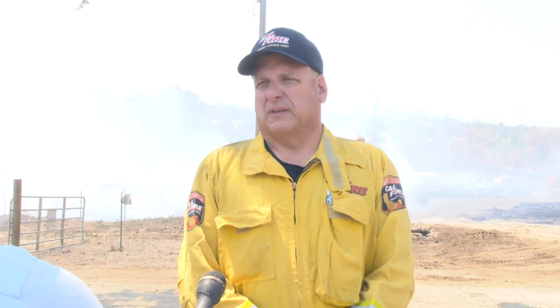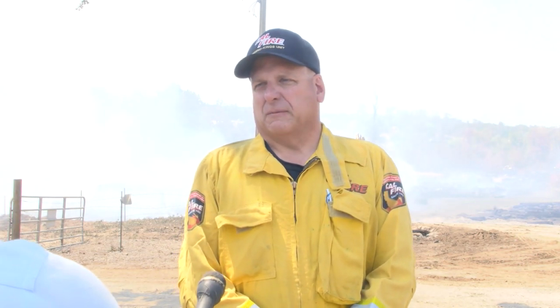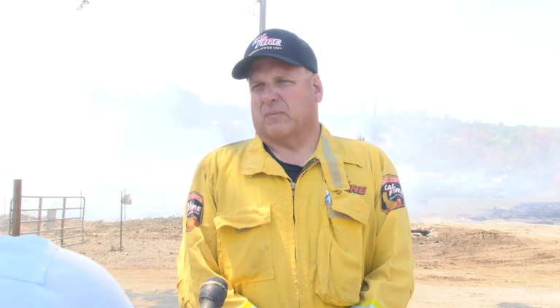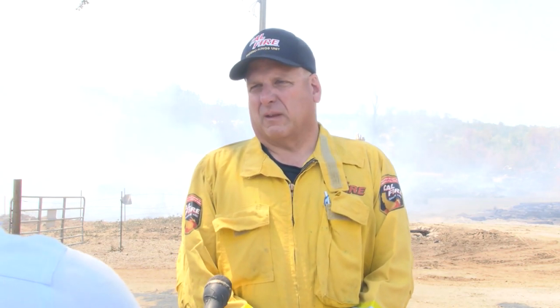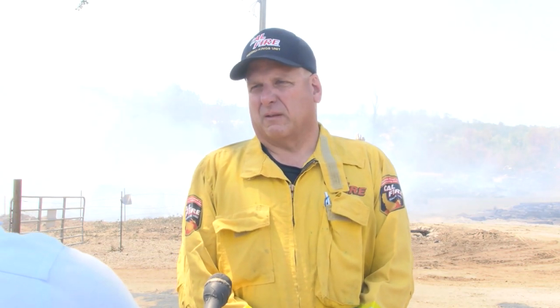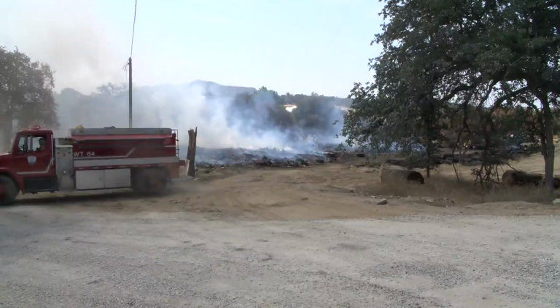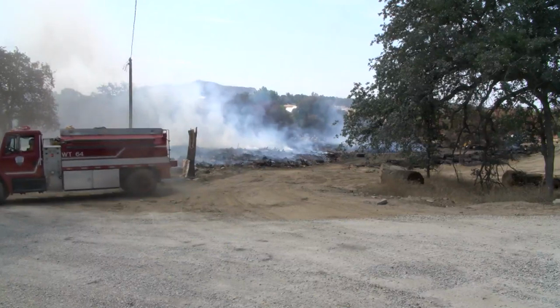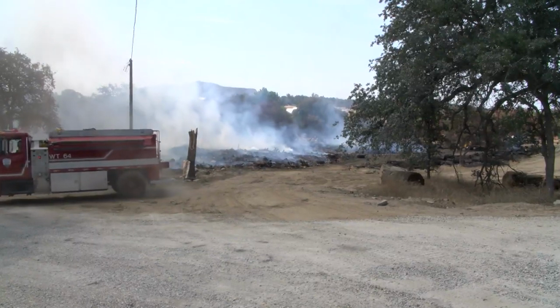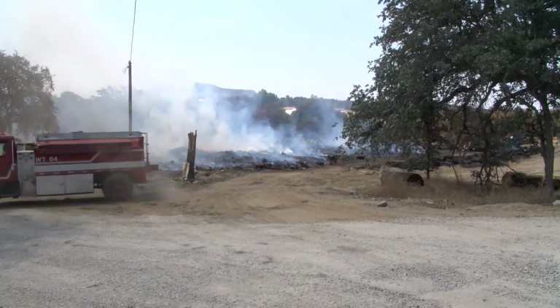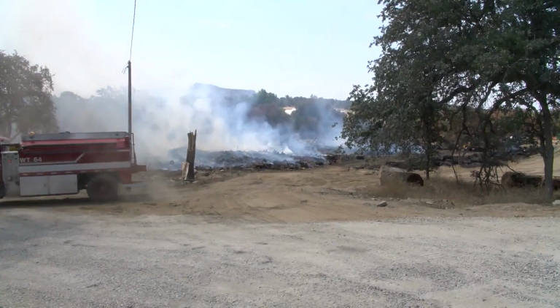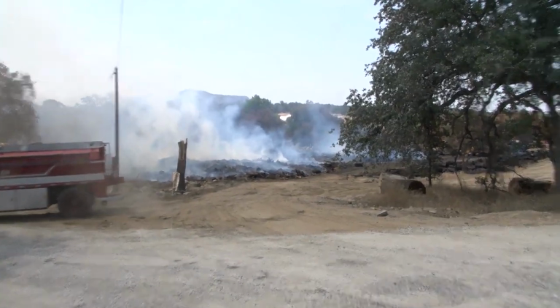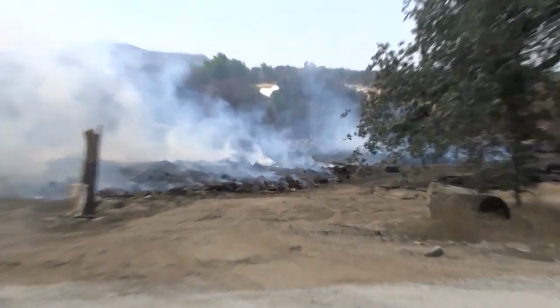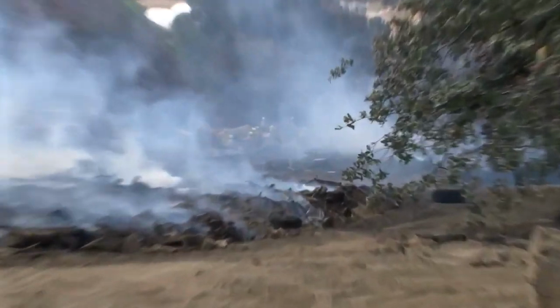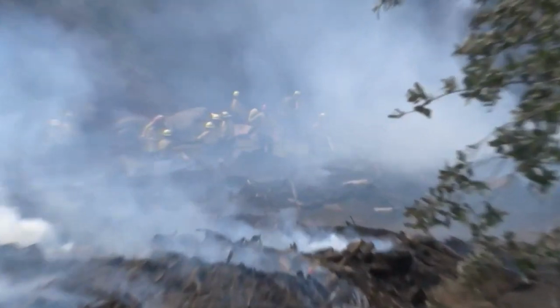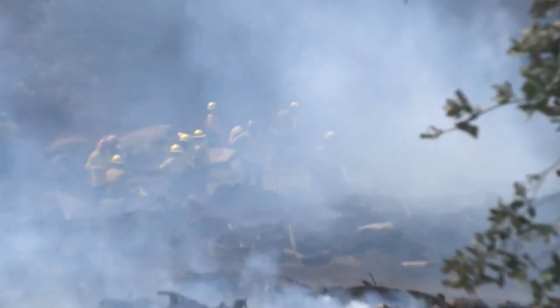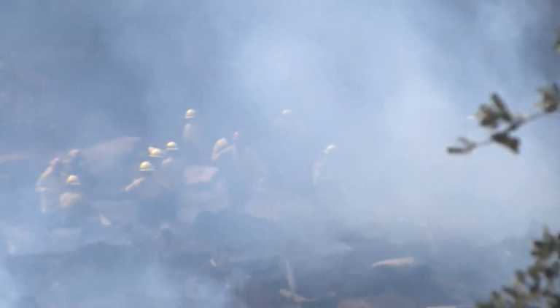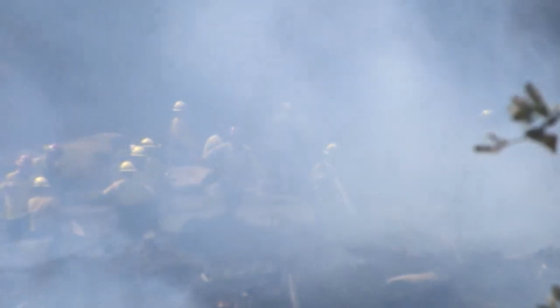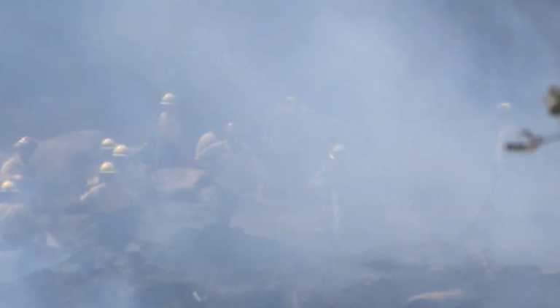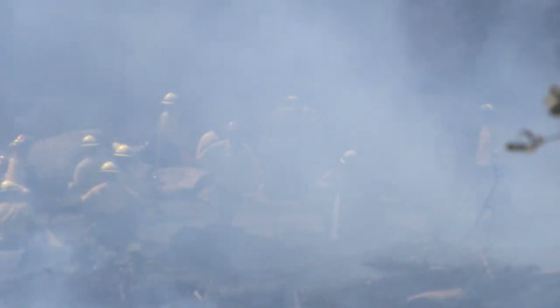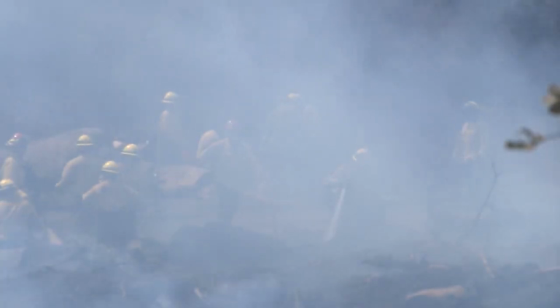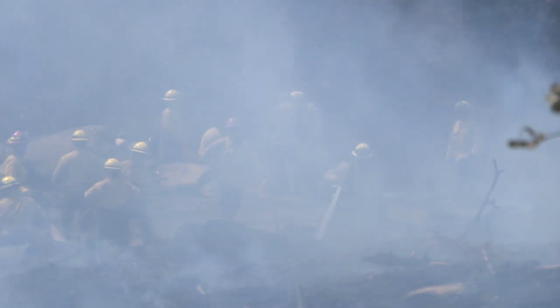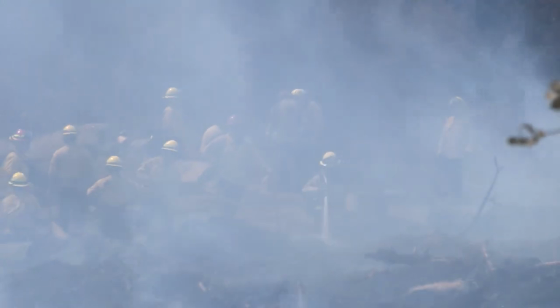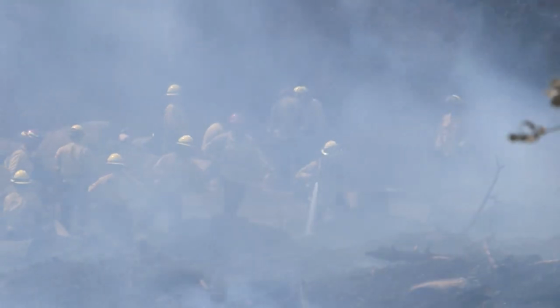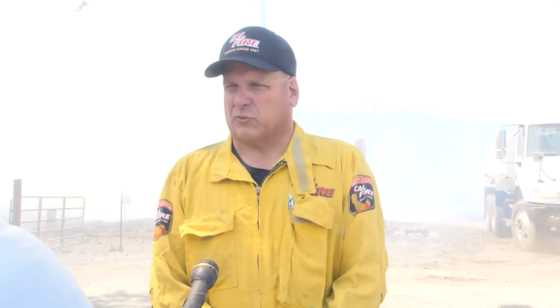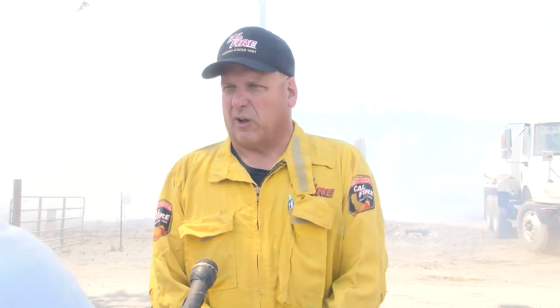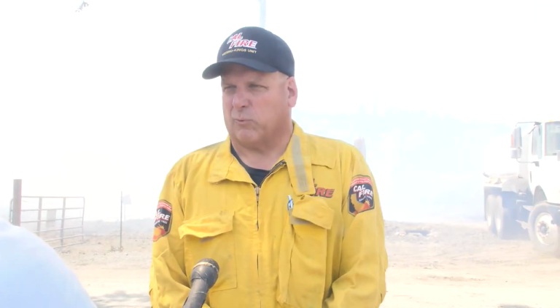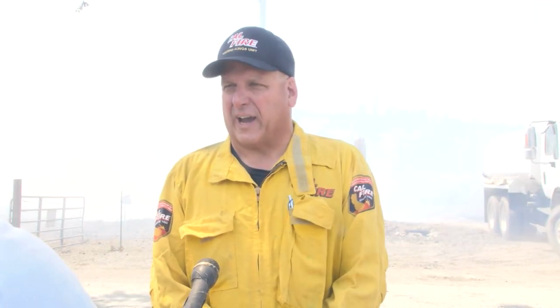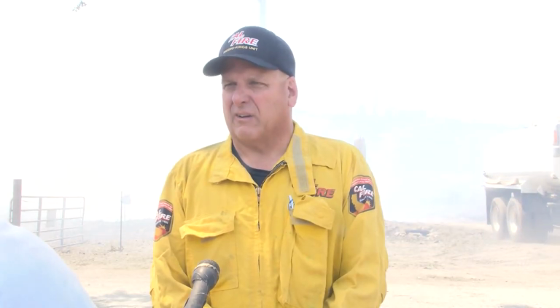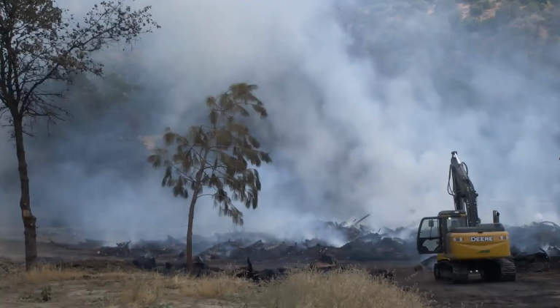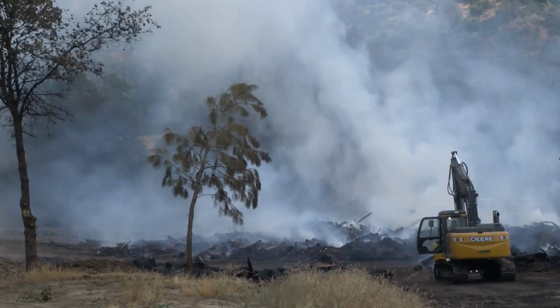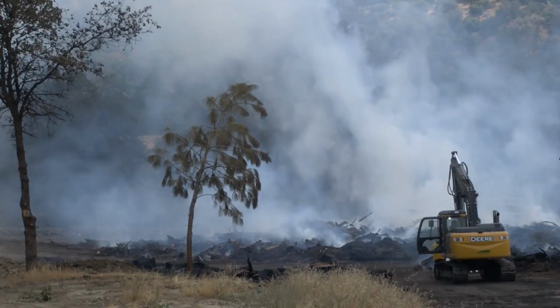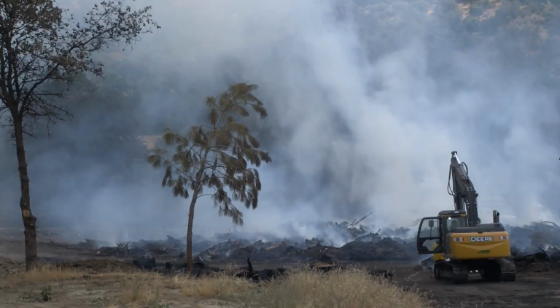Battalion Chief Roger Raines was one of the first on the scene Wednesday after reports that sparks from a saw may have set the logs on fire. Half this log deck was fully involved when I got here. A lot of heat coming off it.